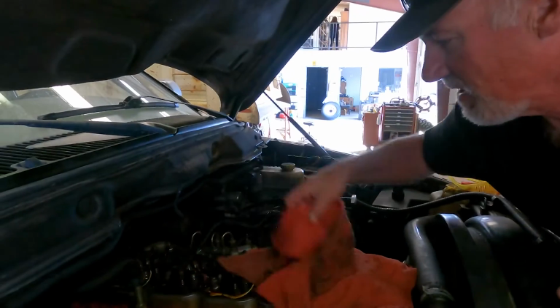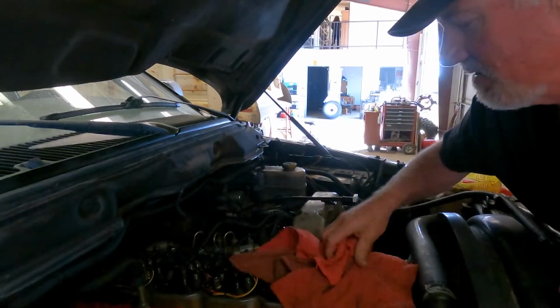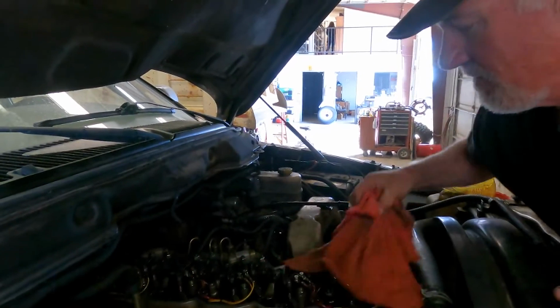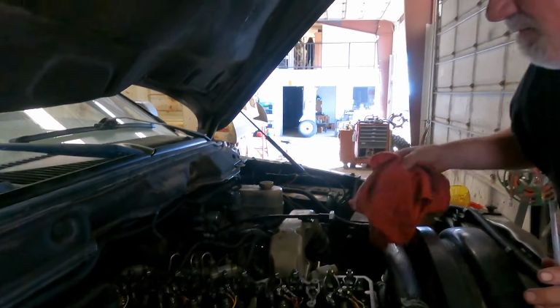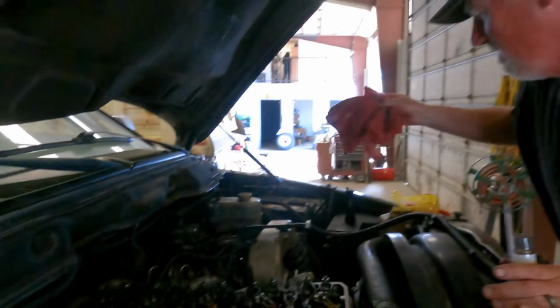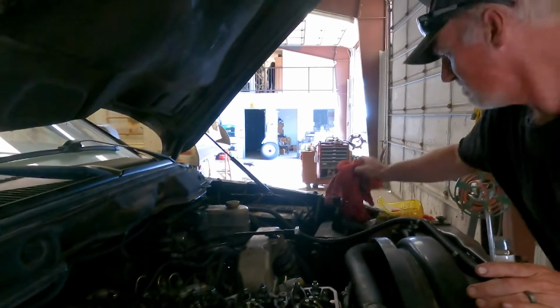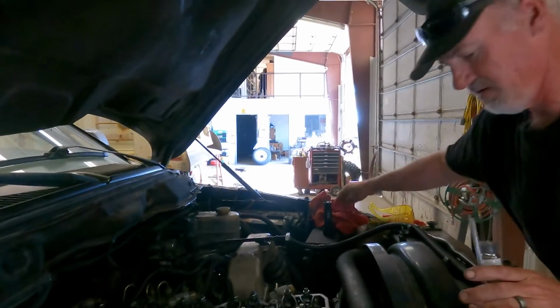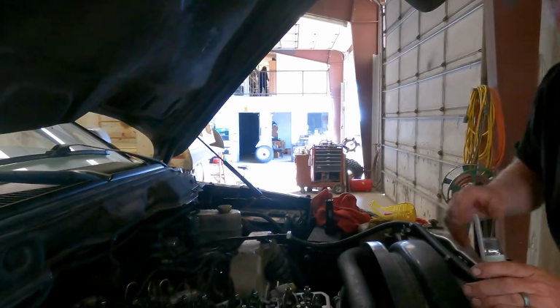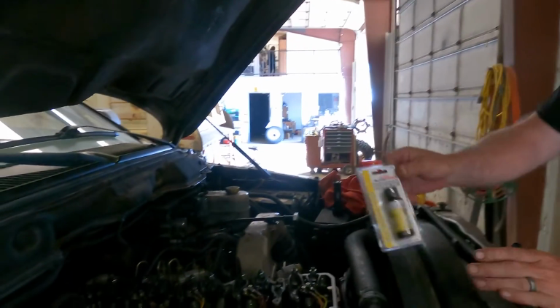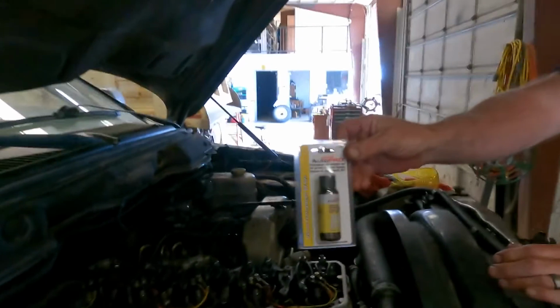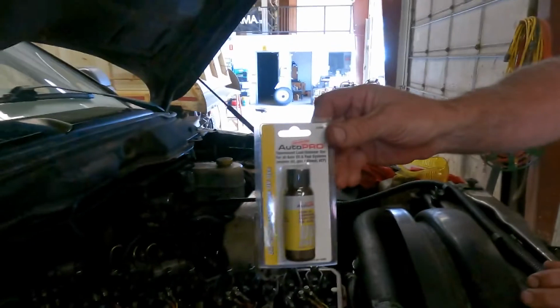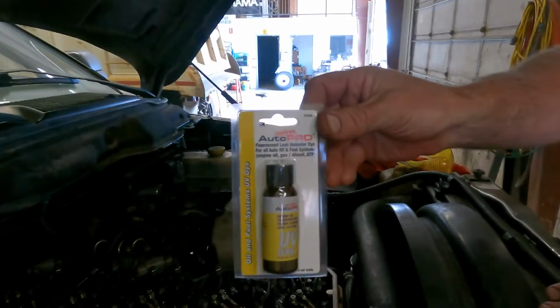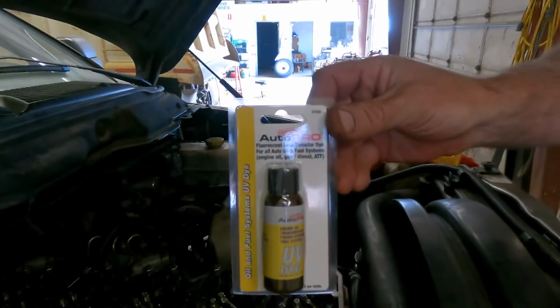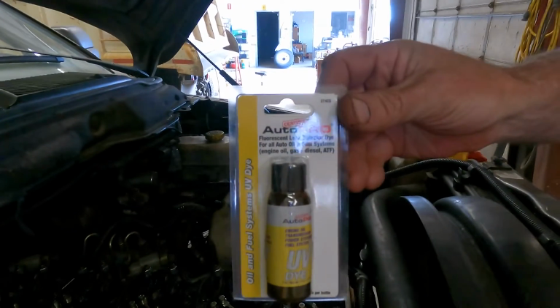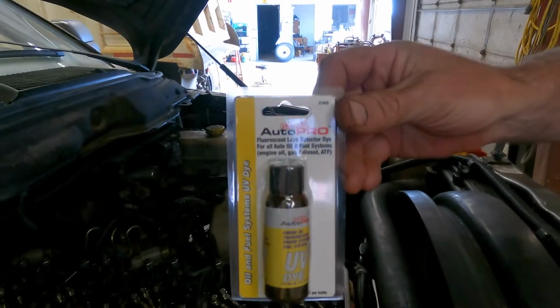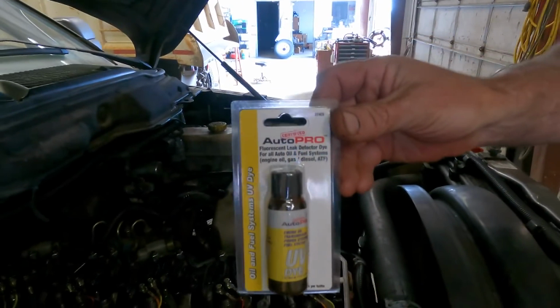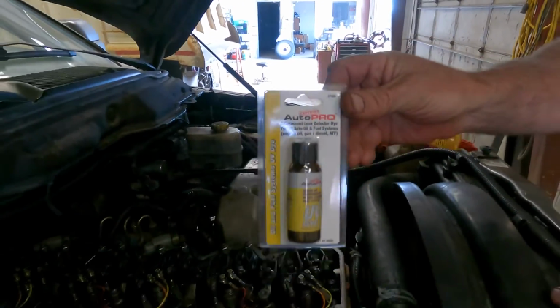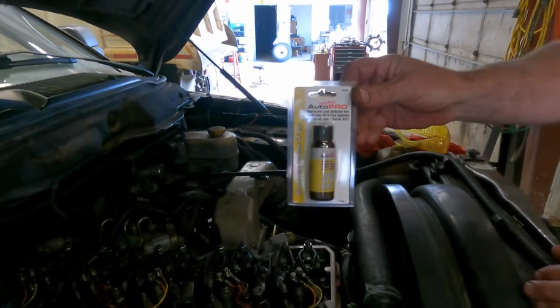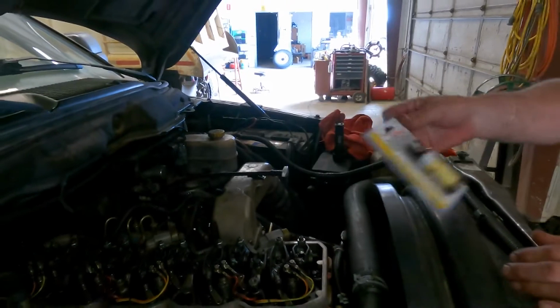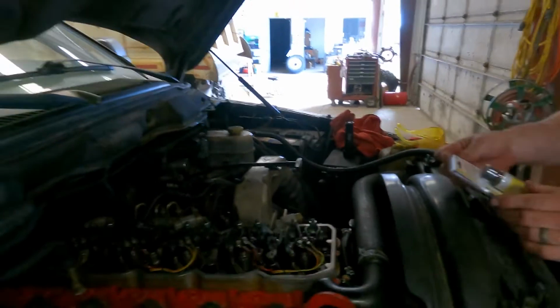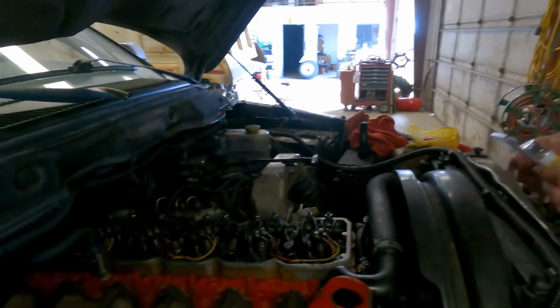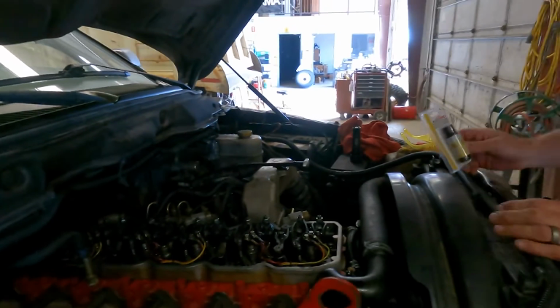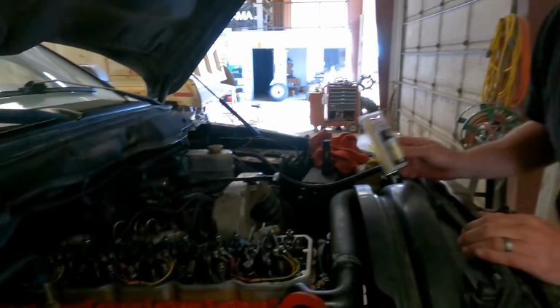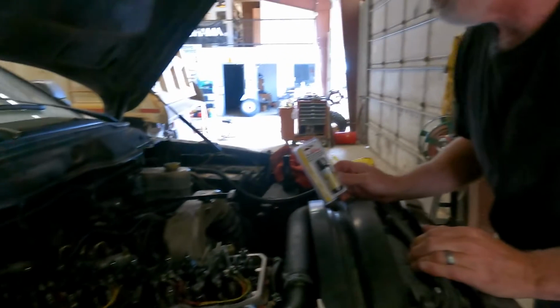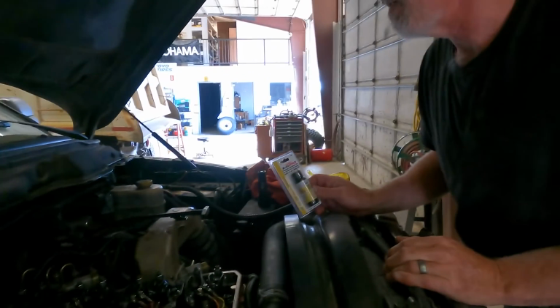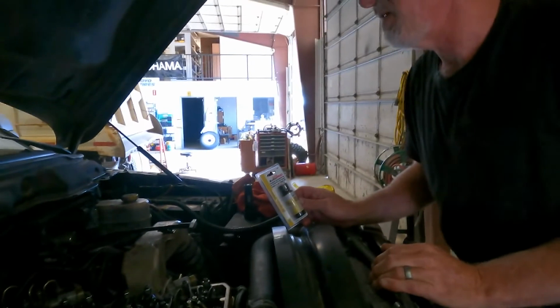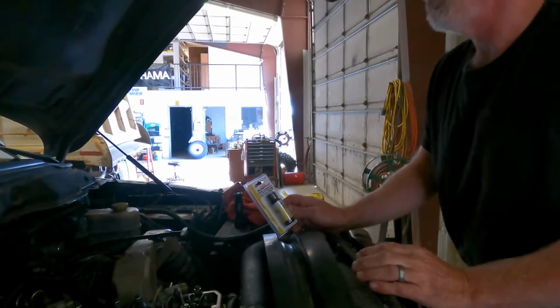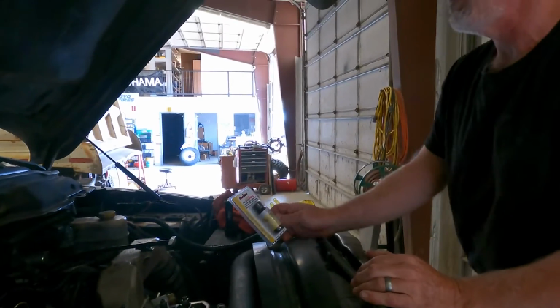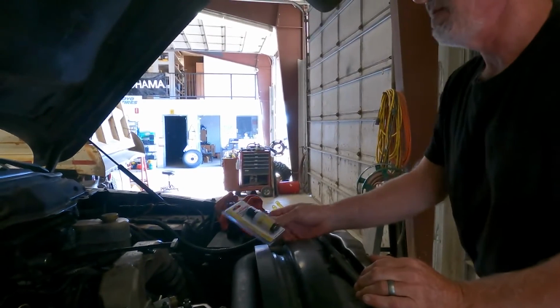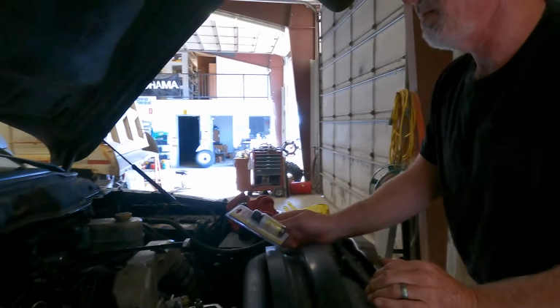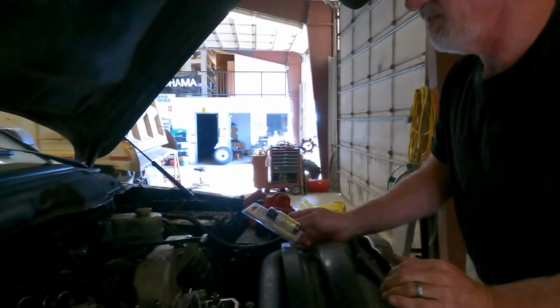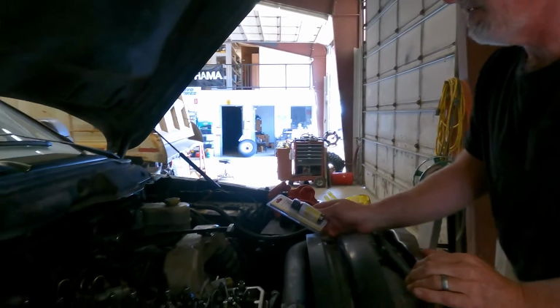So what's the dye called? It's just a UV dye. It's about one ounce per four or five gallons, so you've got to put two or three bottles in depending on what your fuel level is.